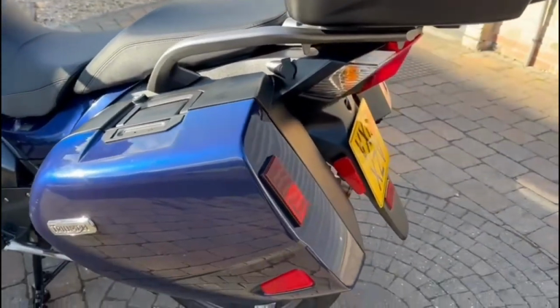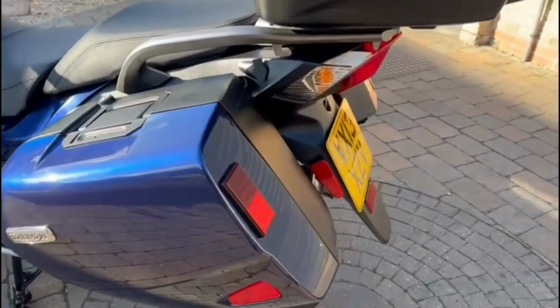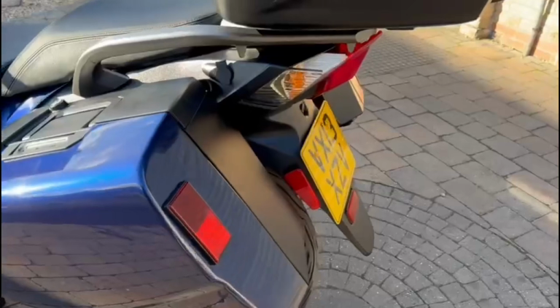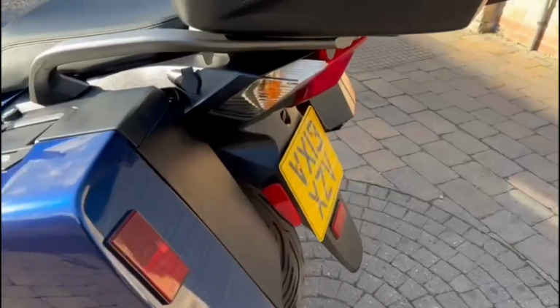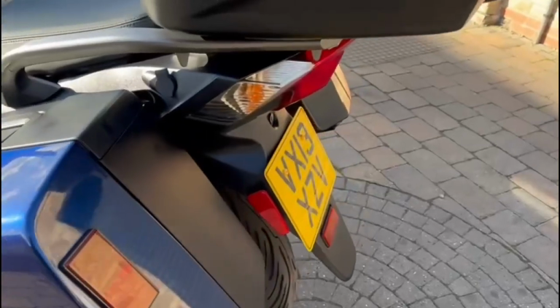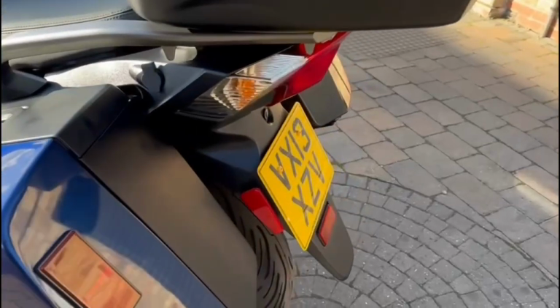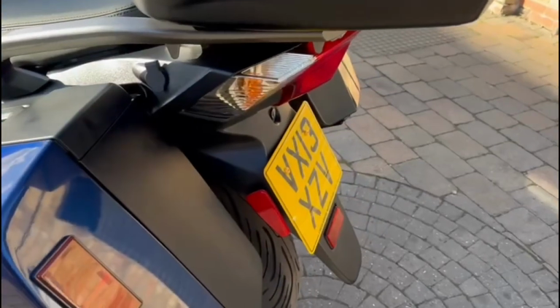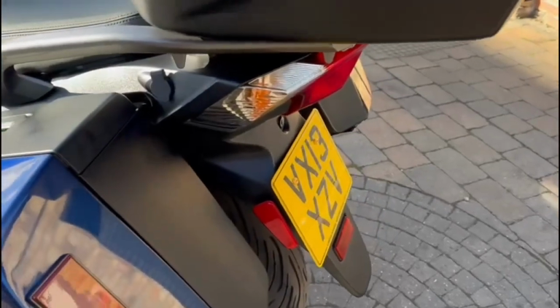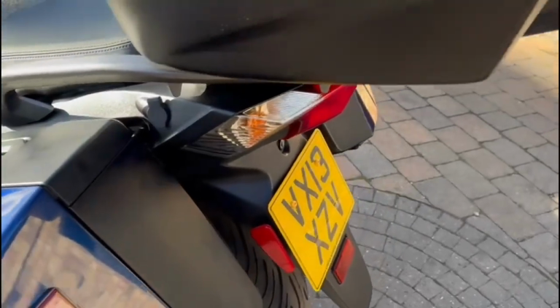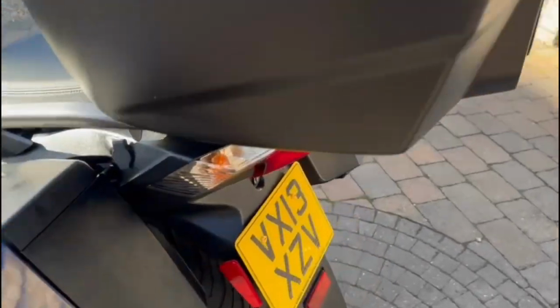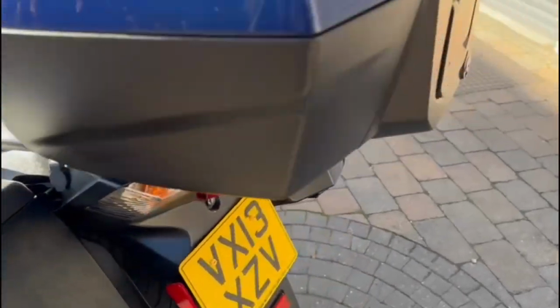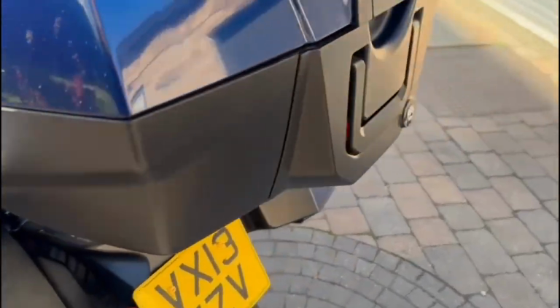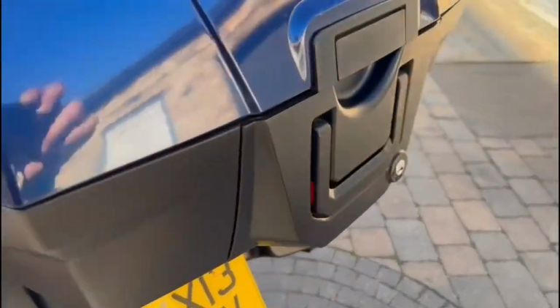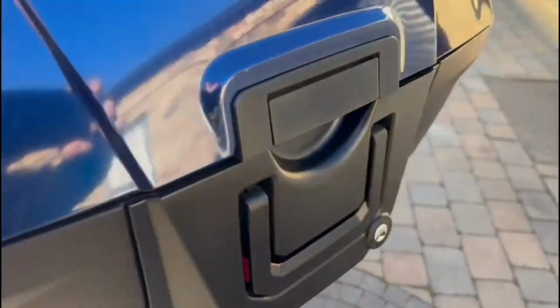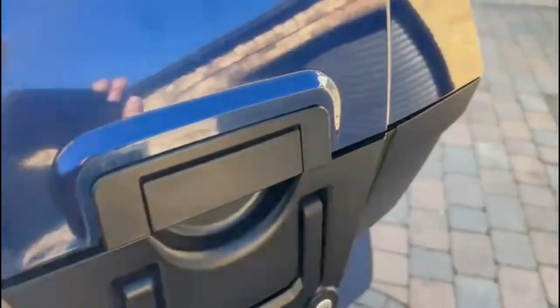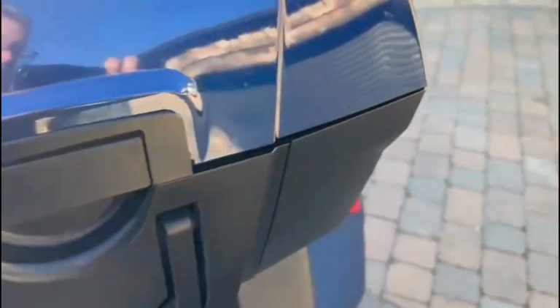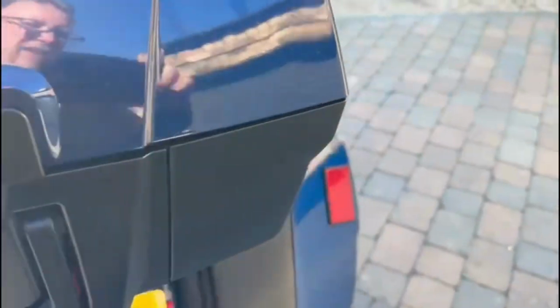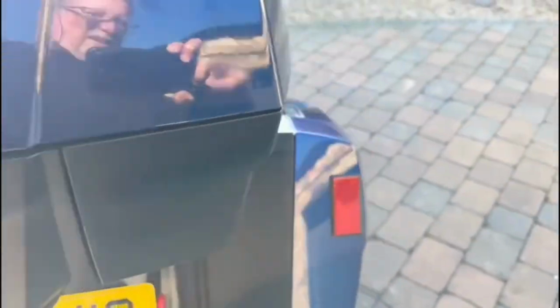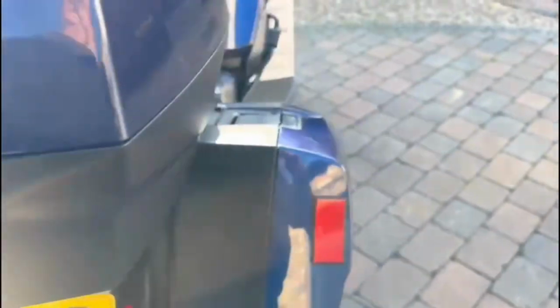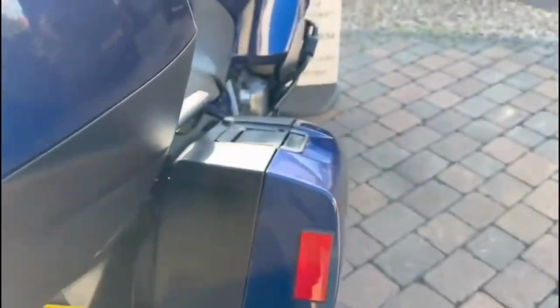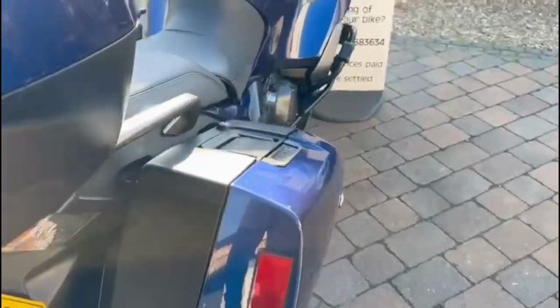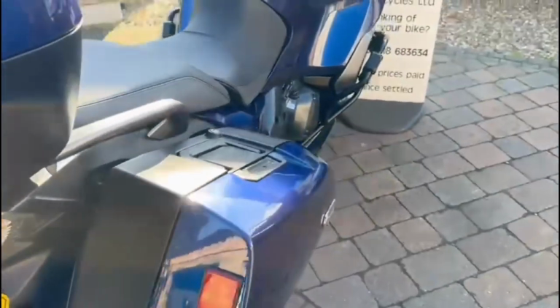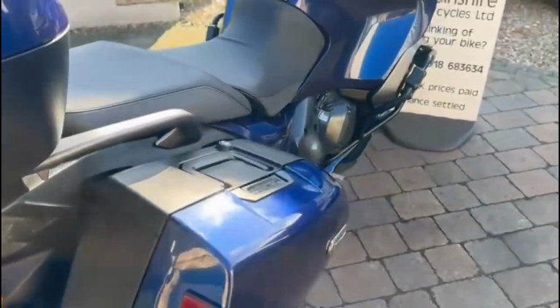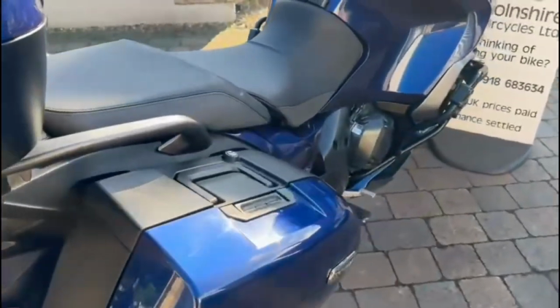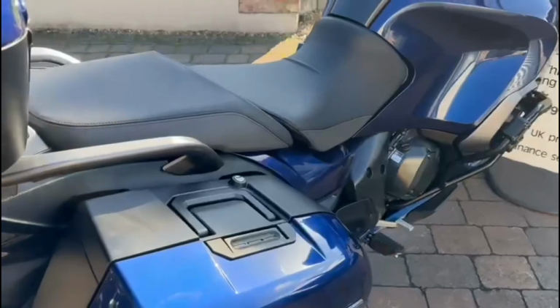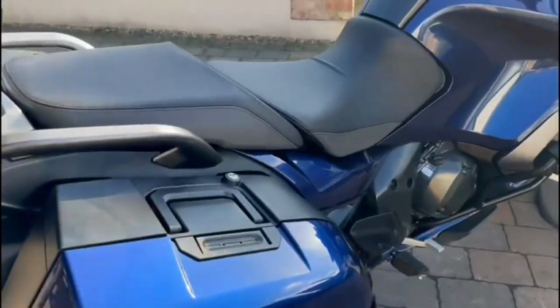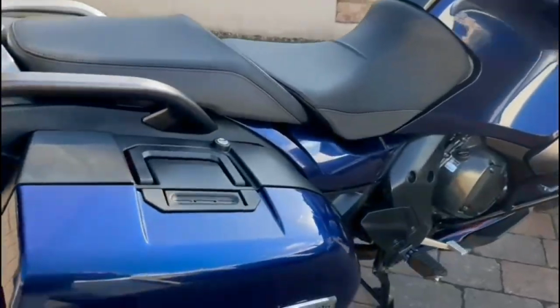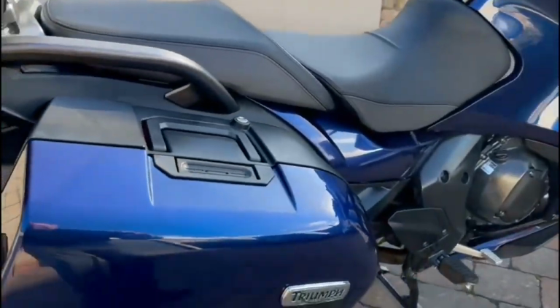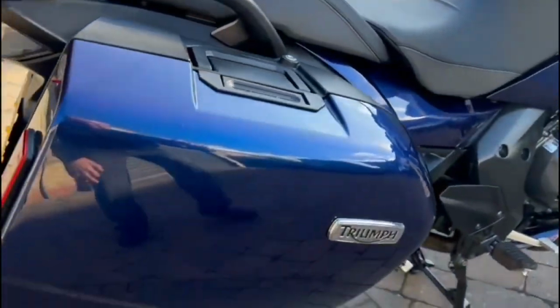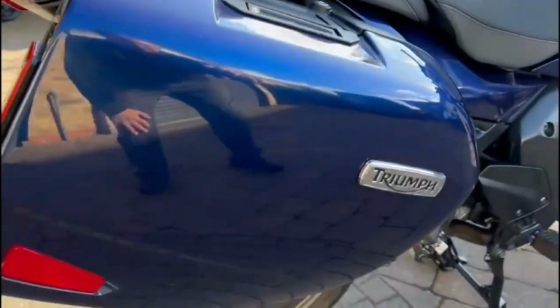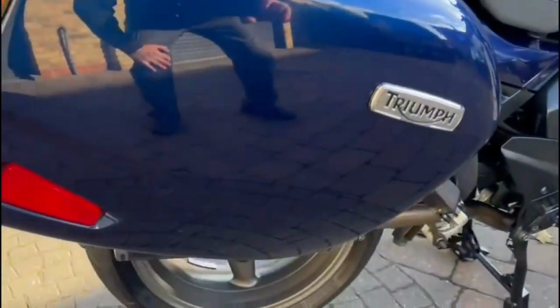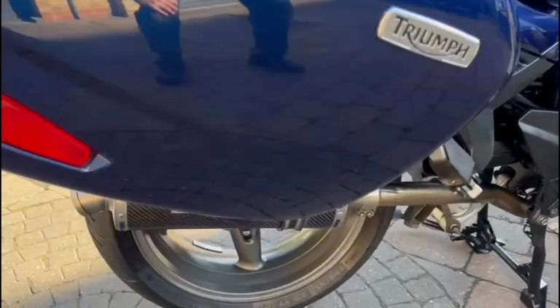Tyres are in good order. It has an aftermarket exhaust.